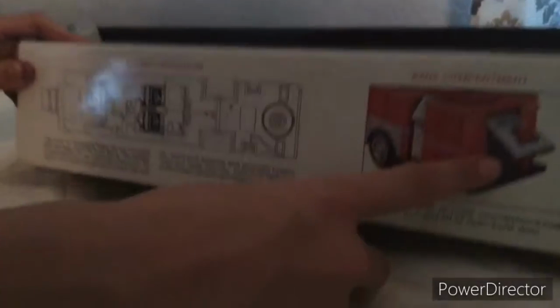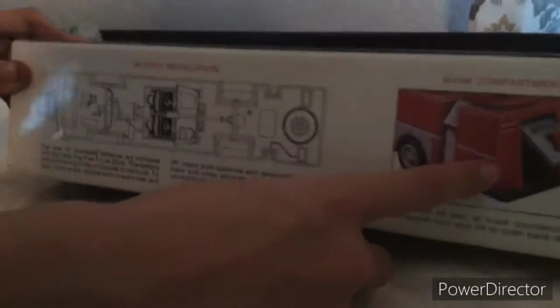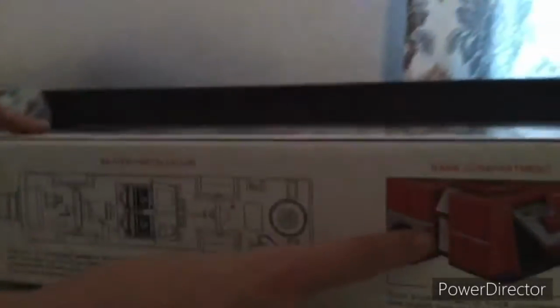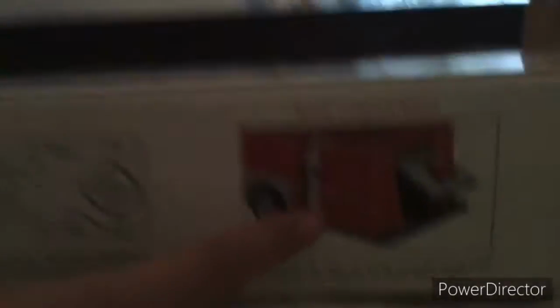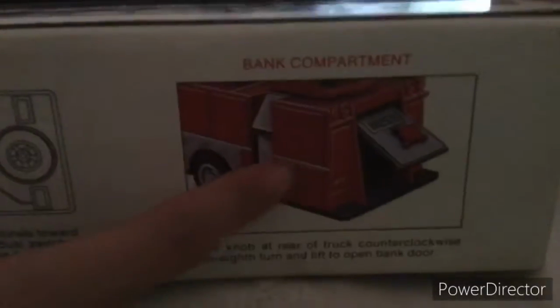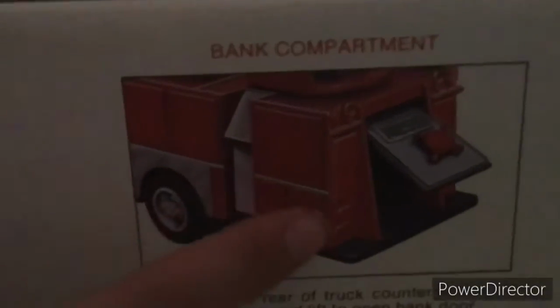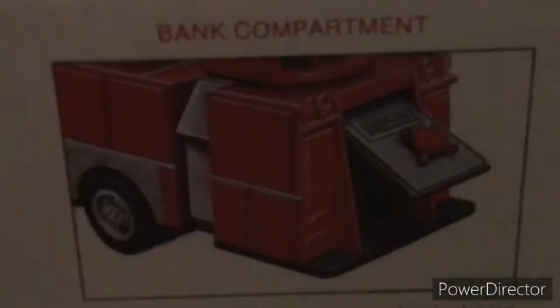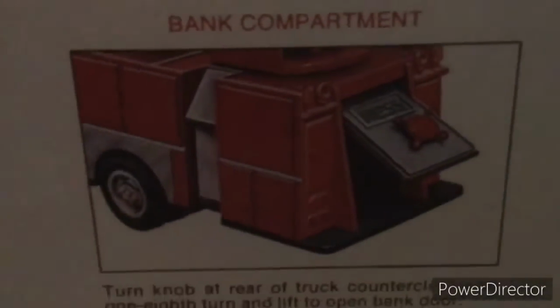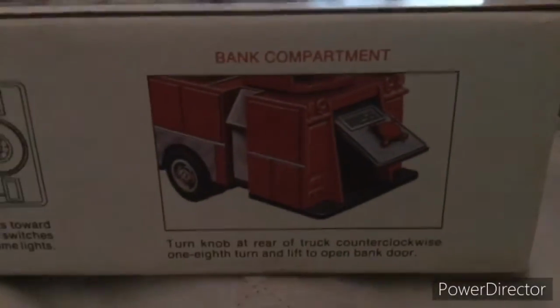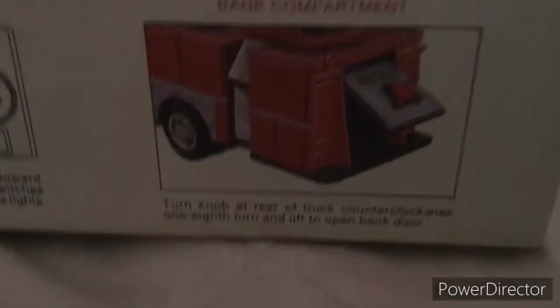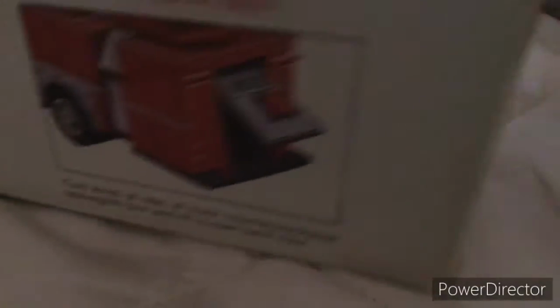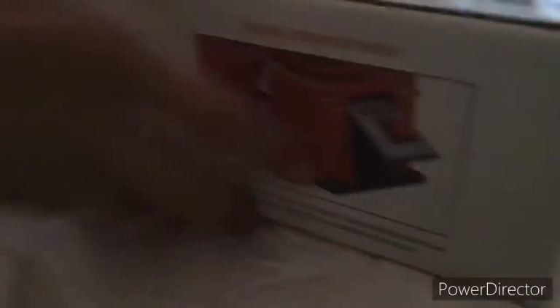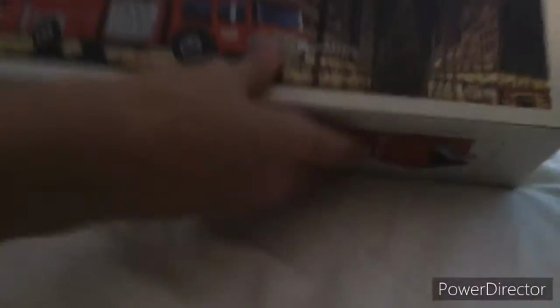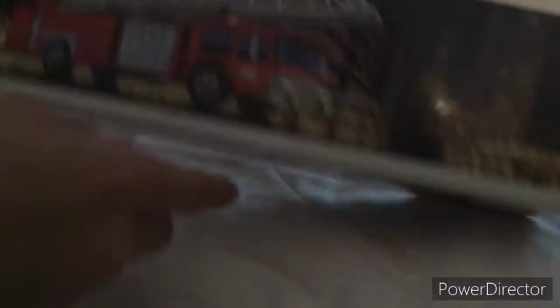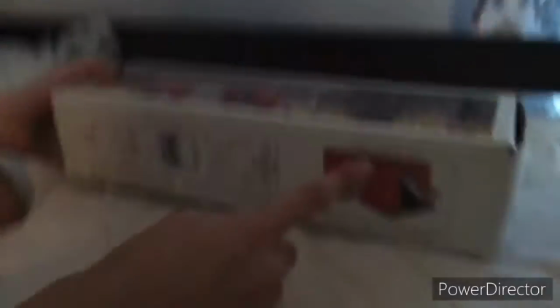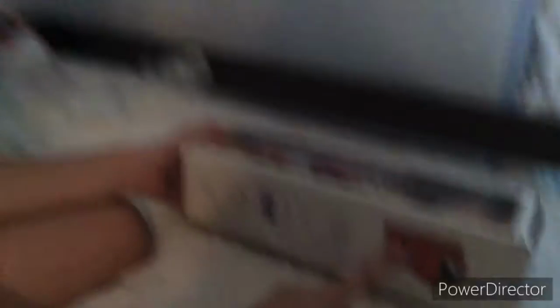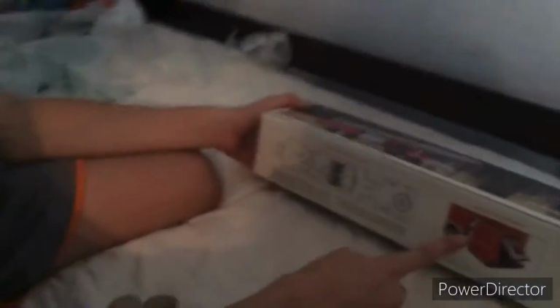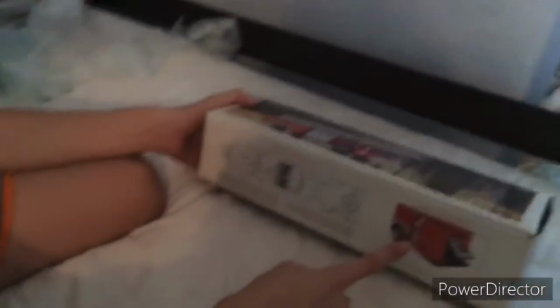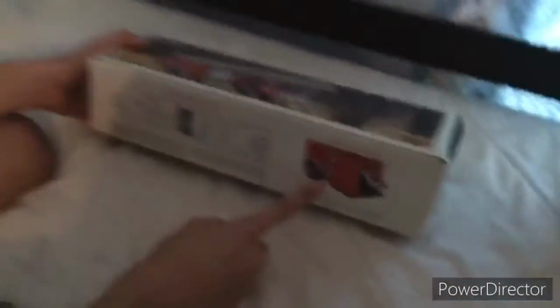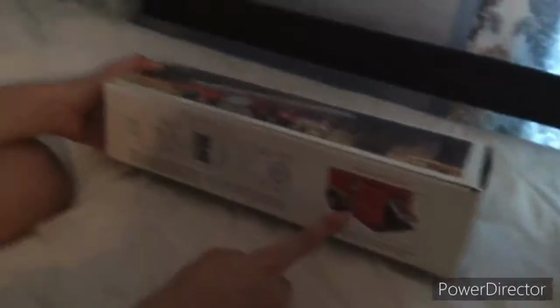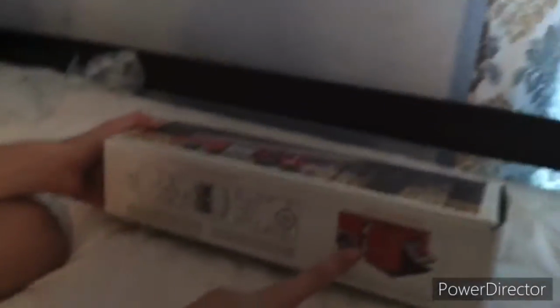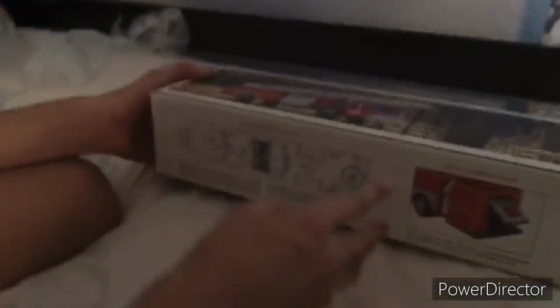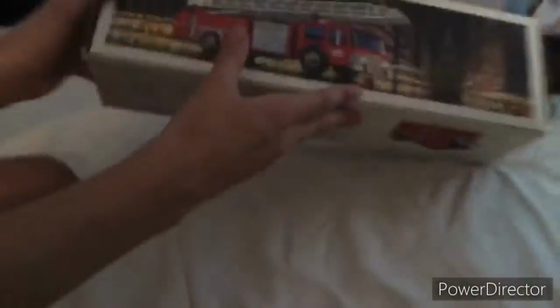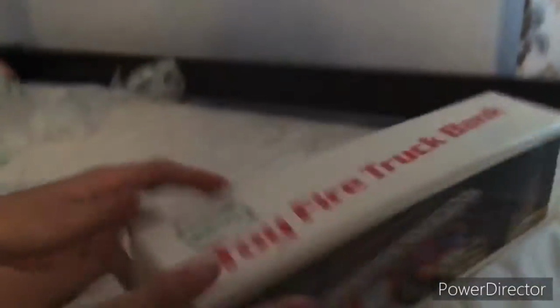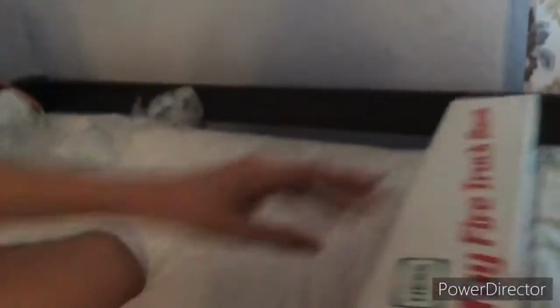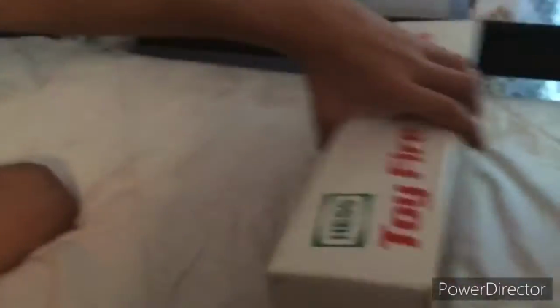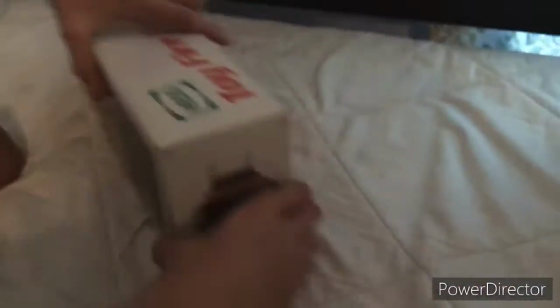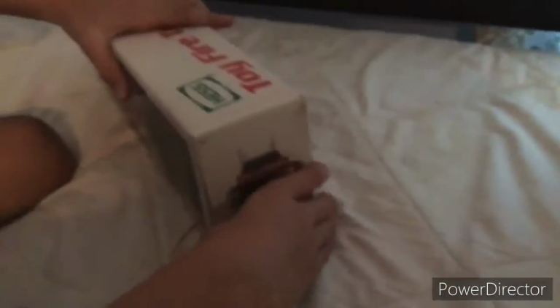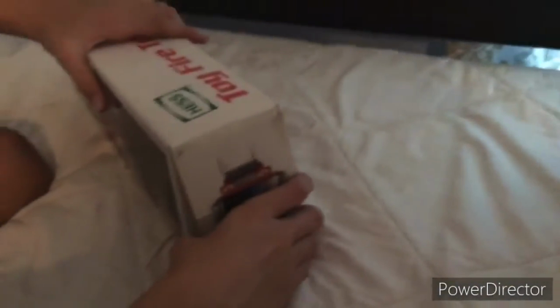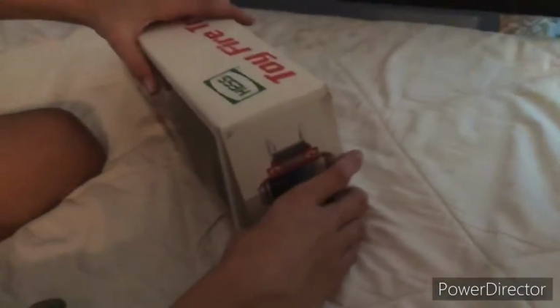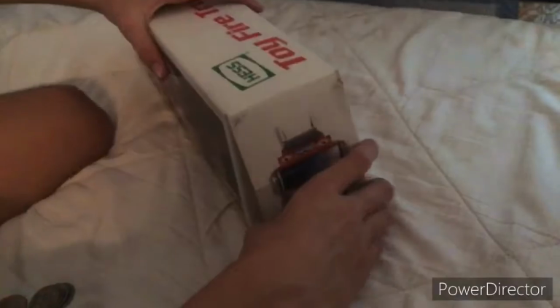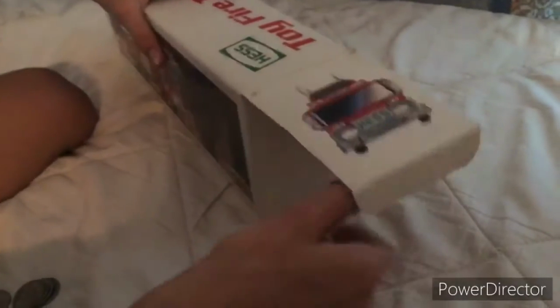Right here there's the bank. It's called the bank compartment. Okay, let's open her up.